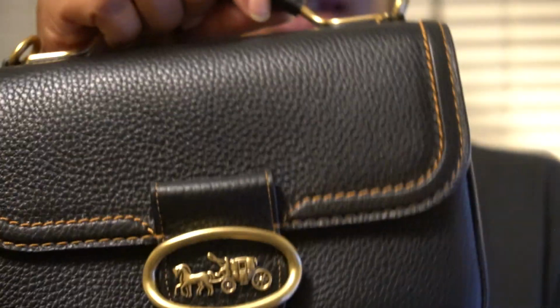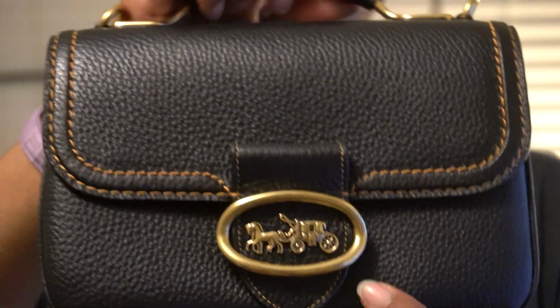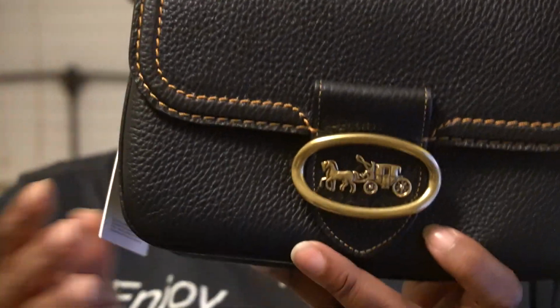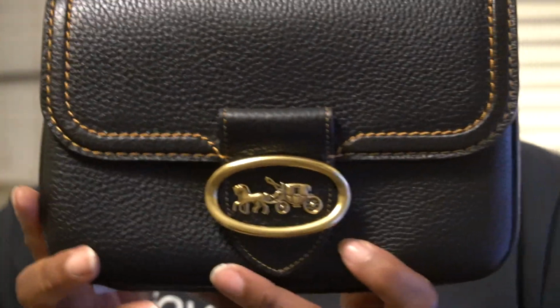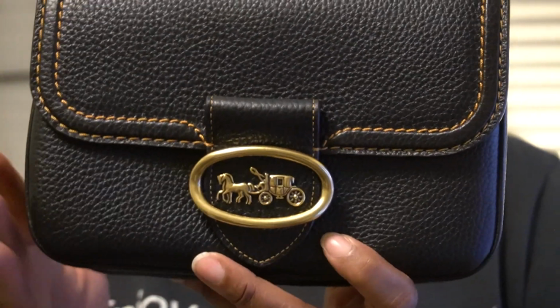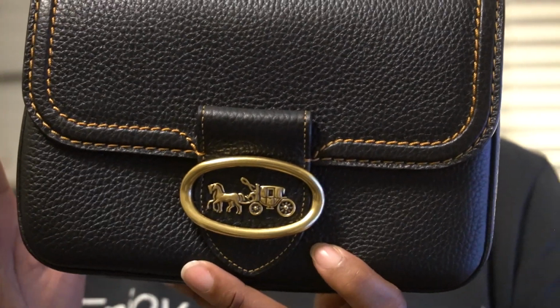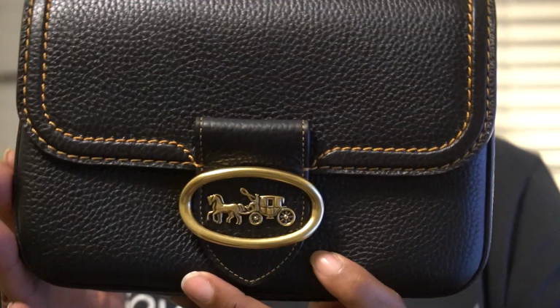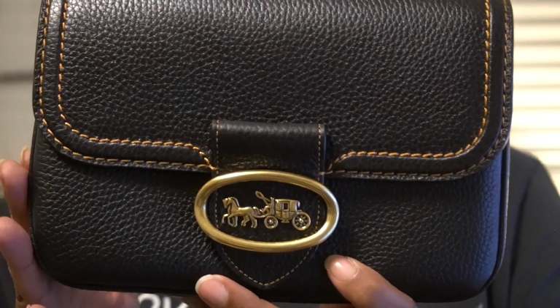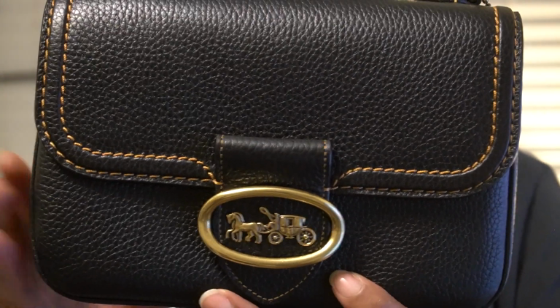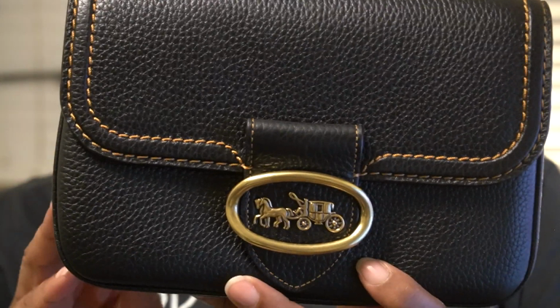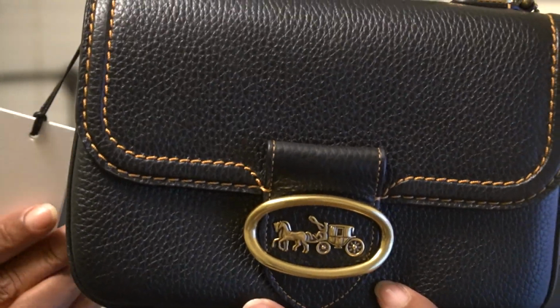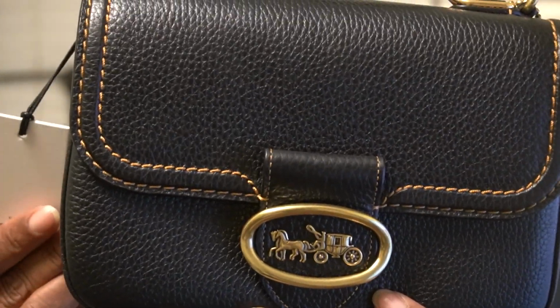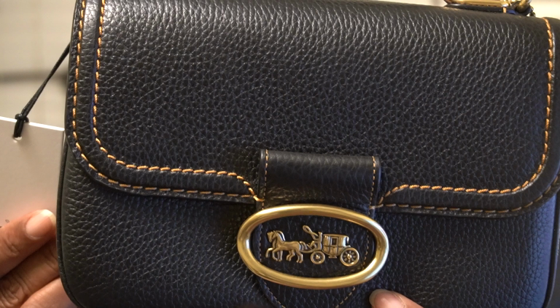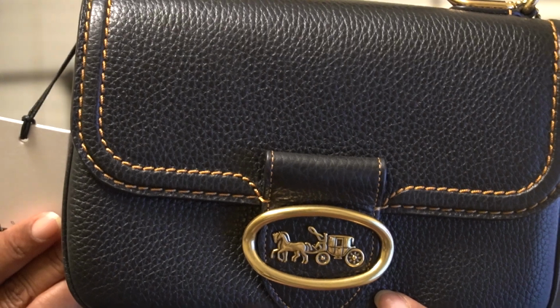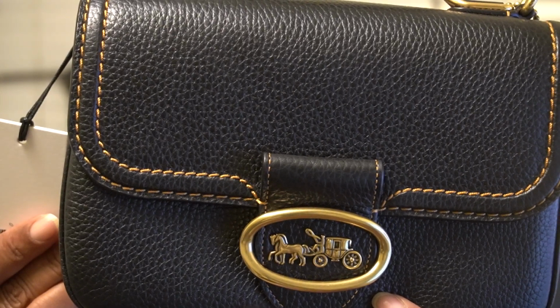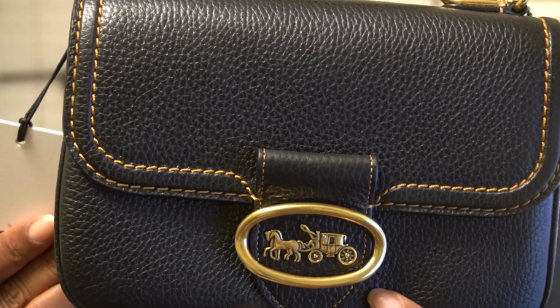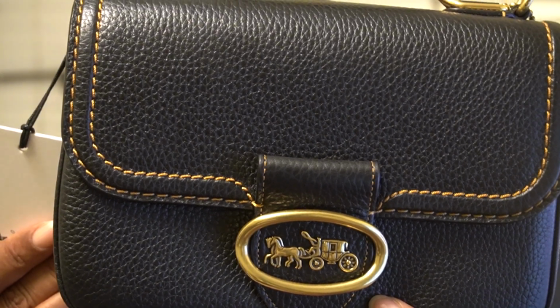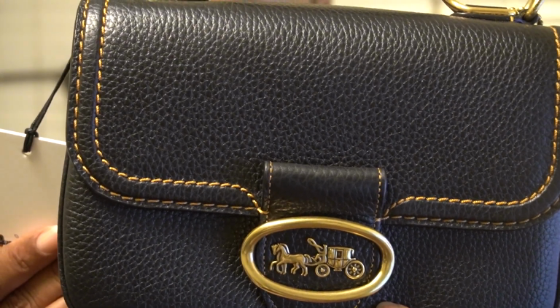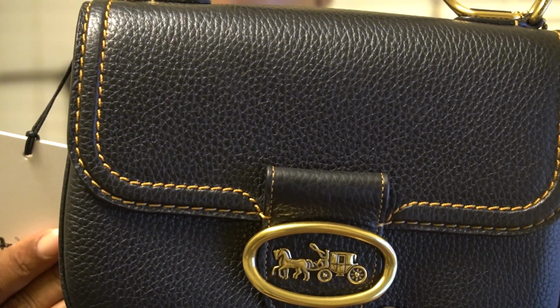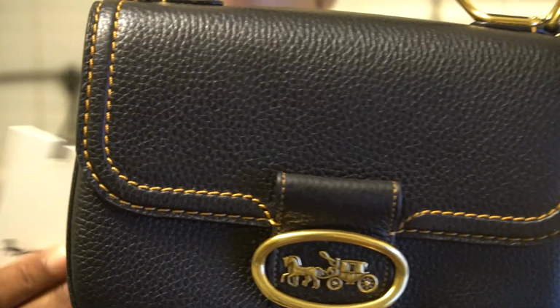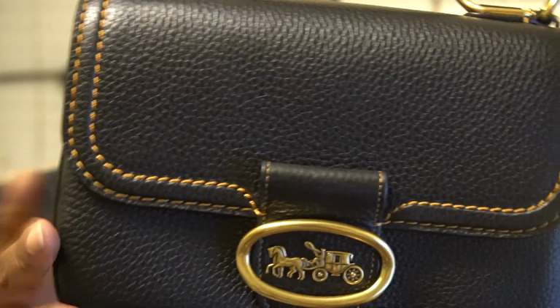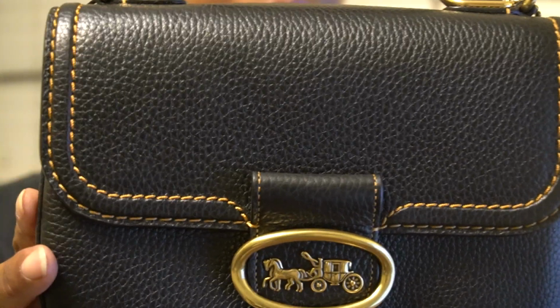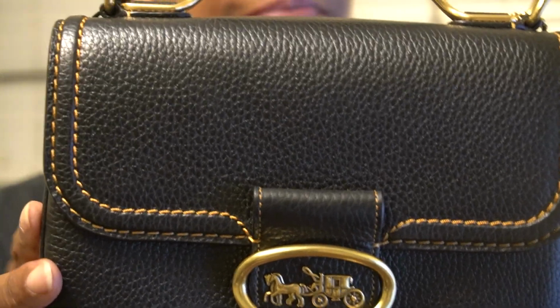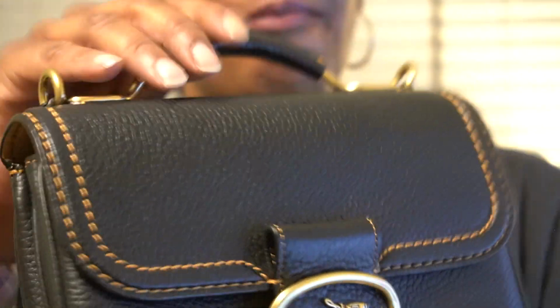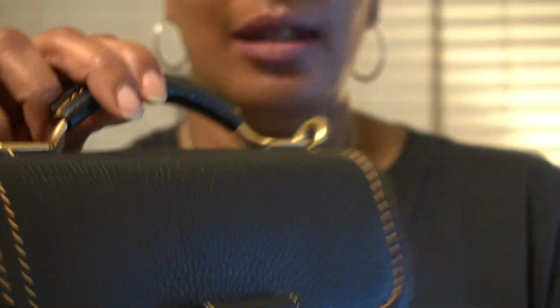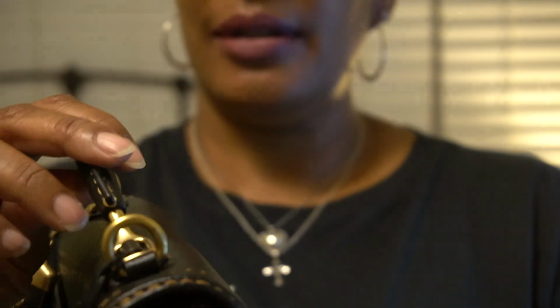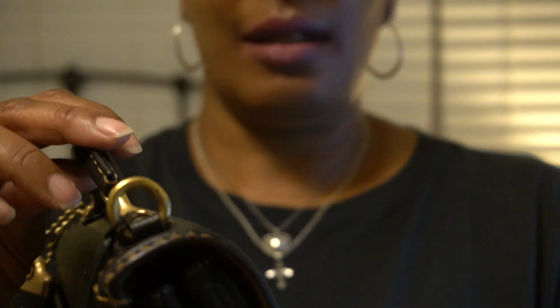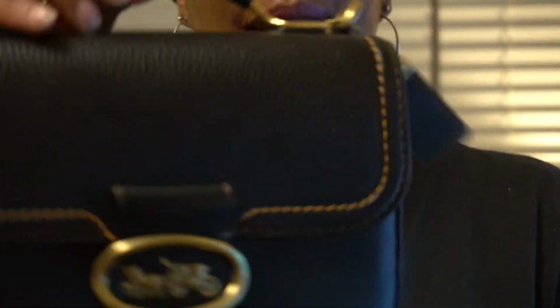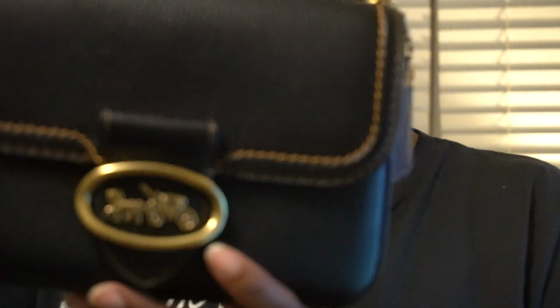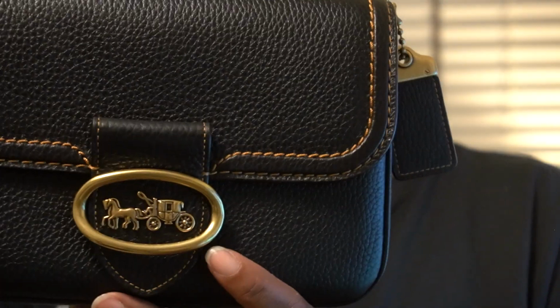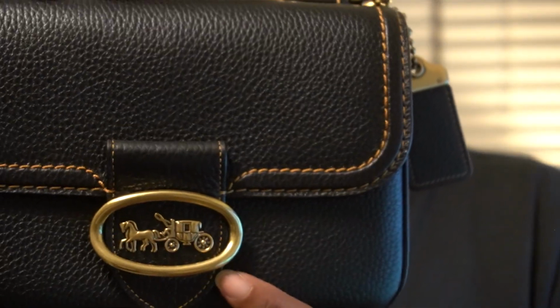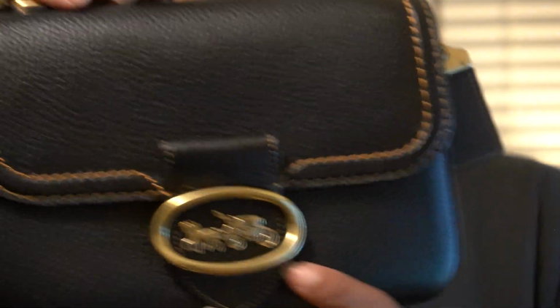This is done in the pebbled leather. It is the glove tan pebbled leather. To me, this is a really beautiful bag.